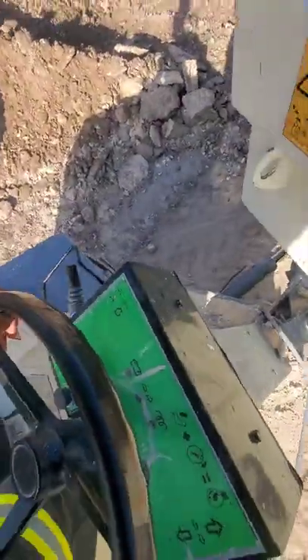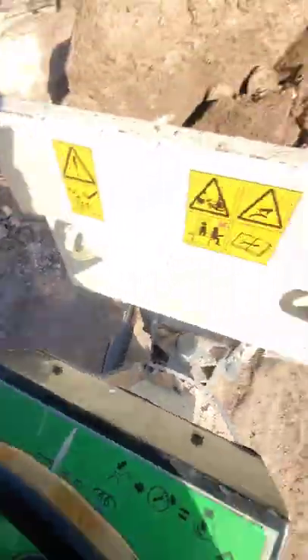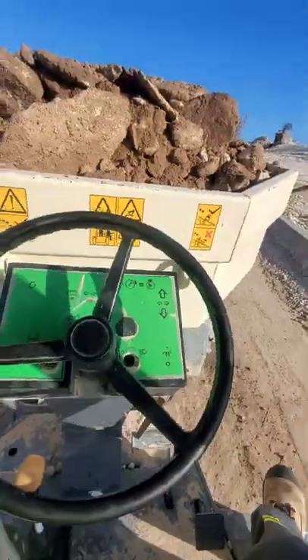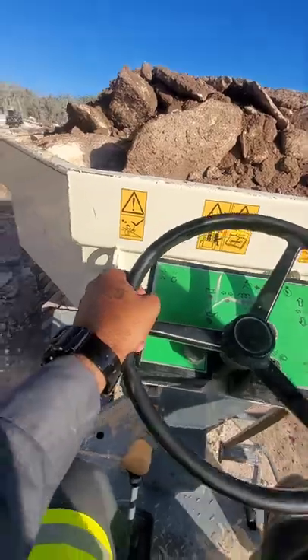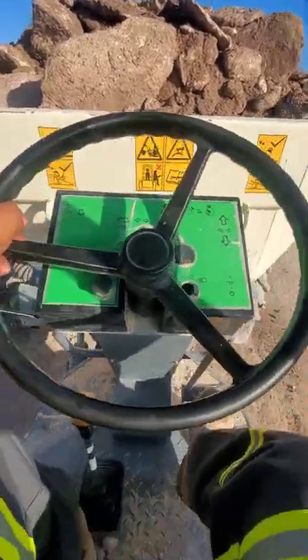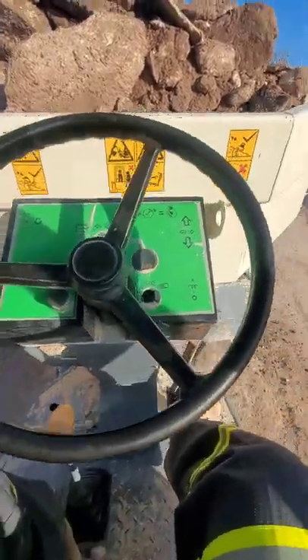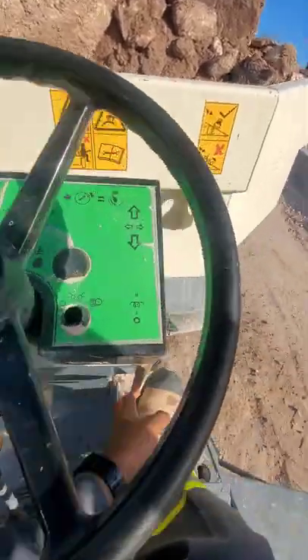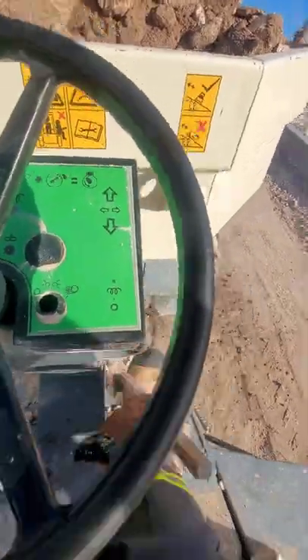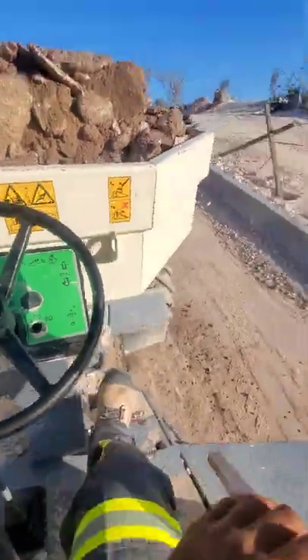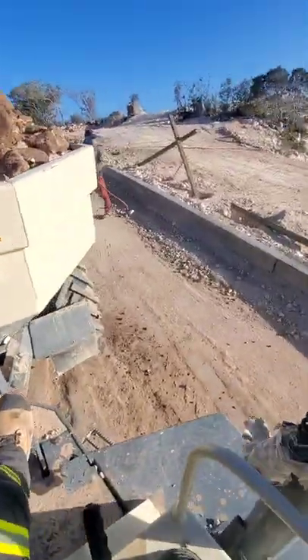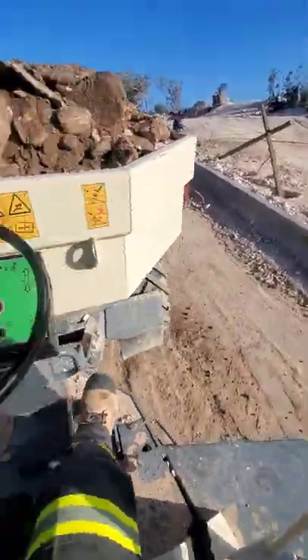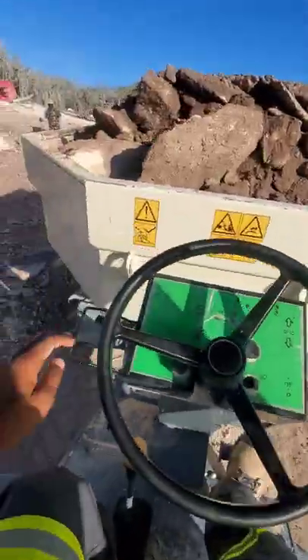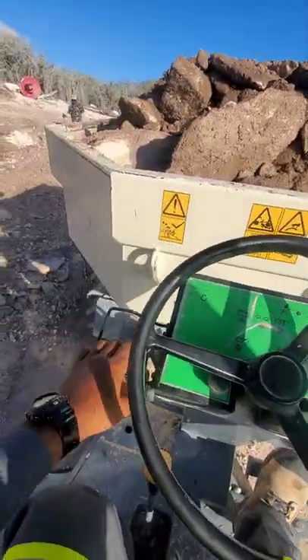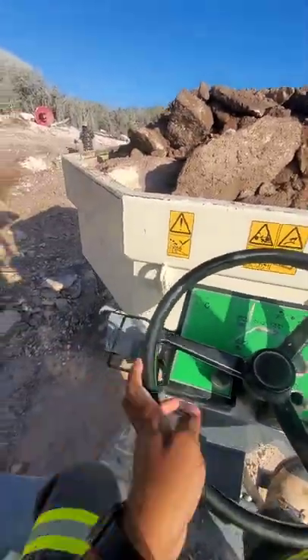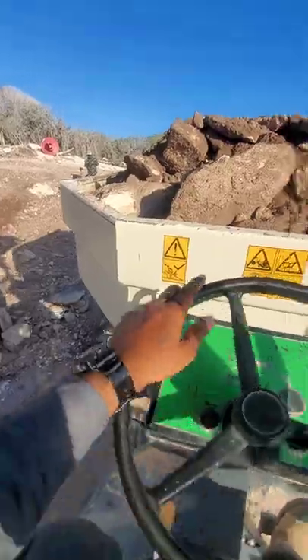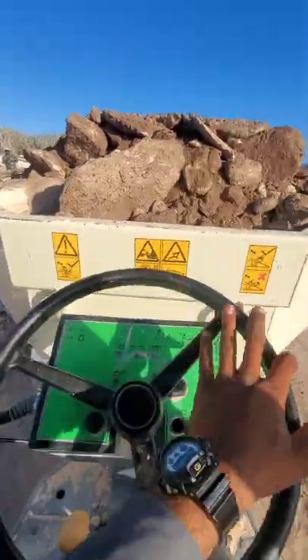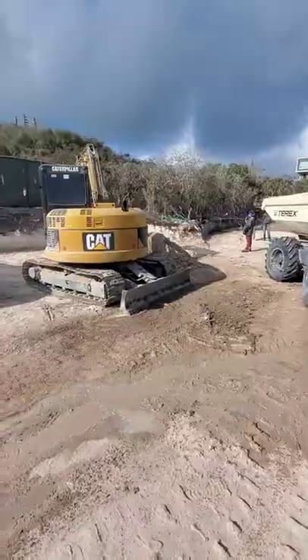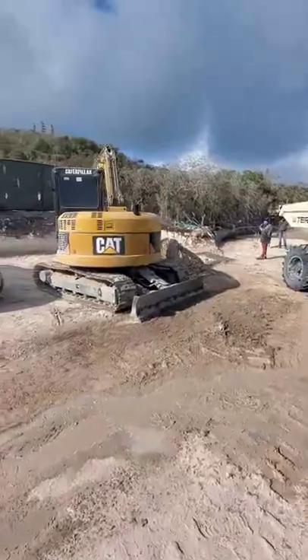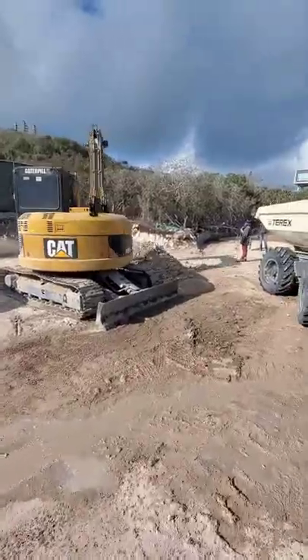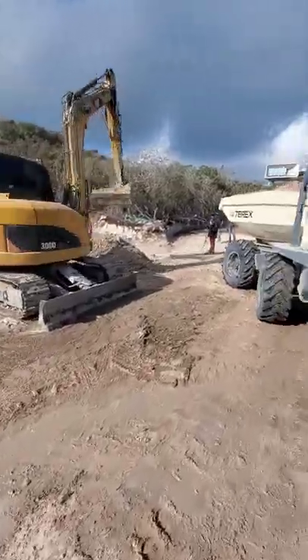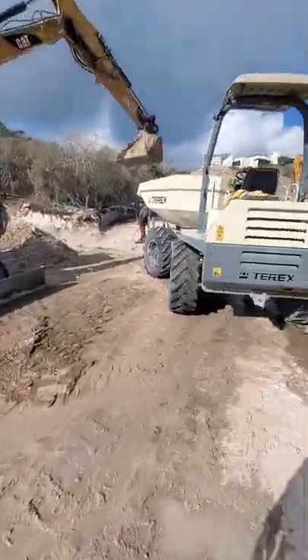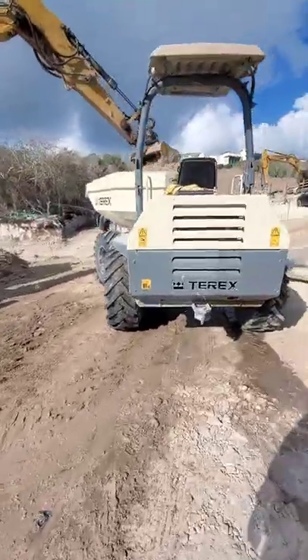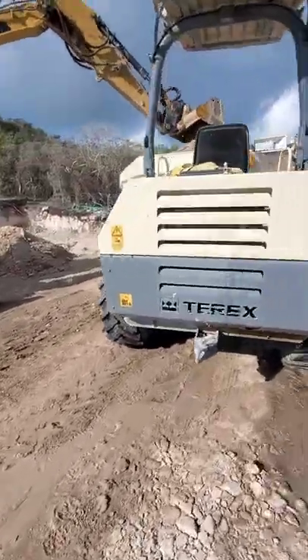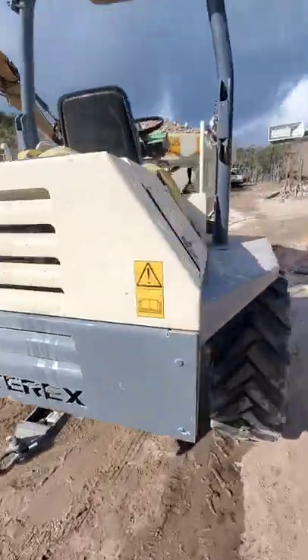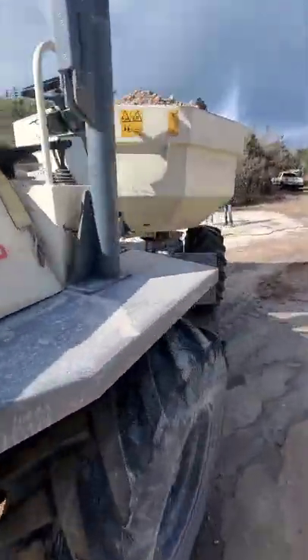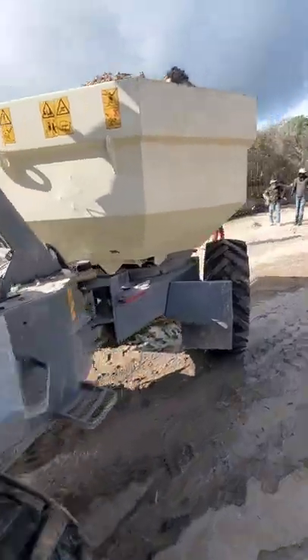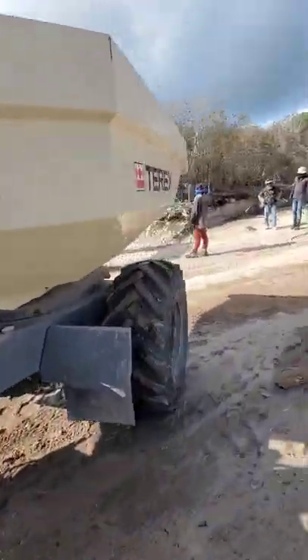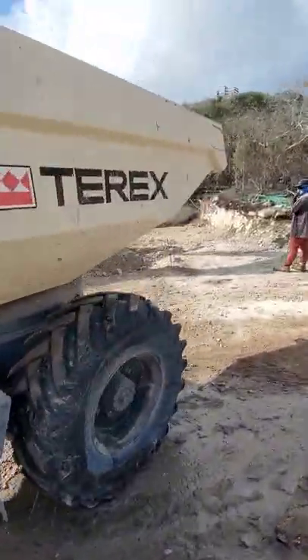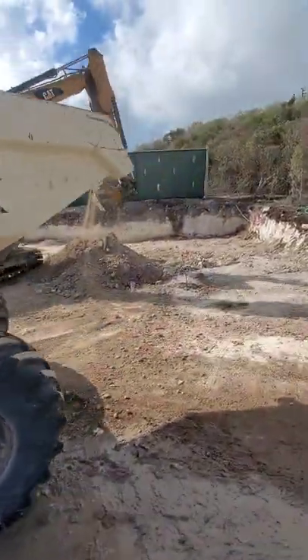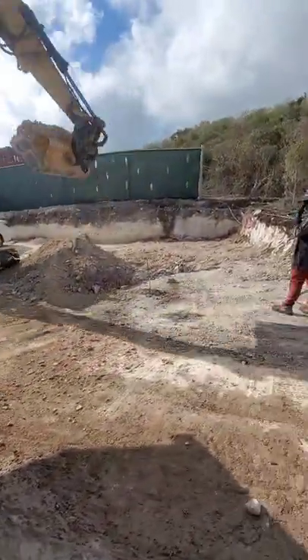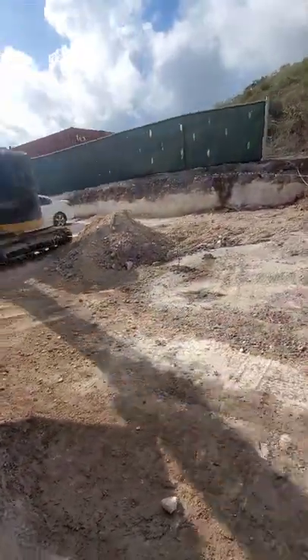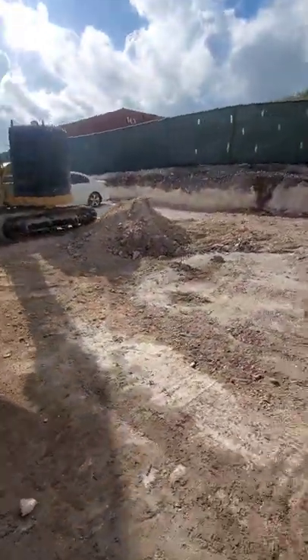So what happened was on my second throw I hit the dumper roof — I broke the damn thing. I was so embarrassed to call the boss to tell him I broke his machine.